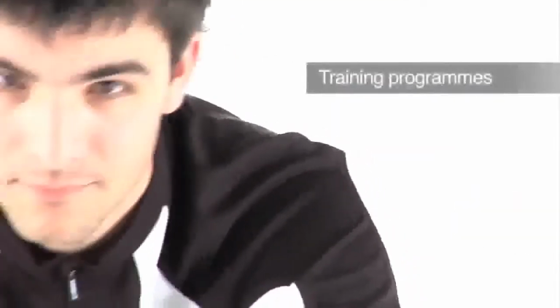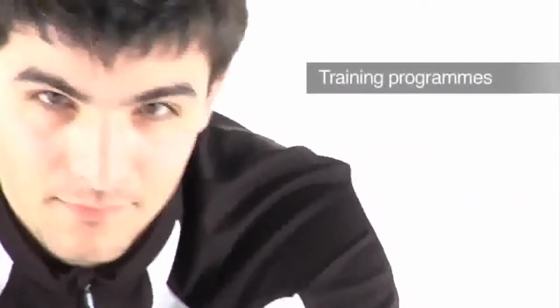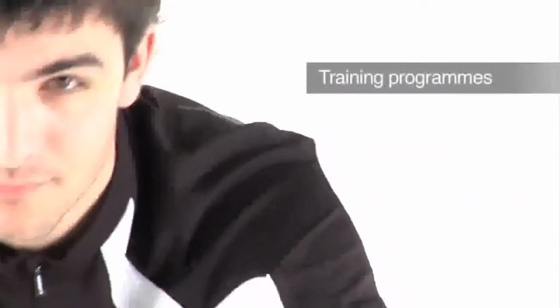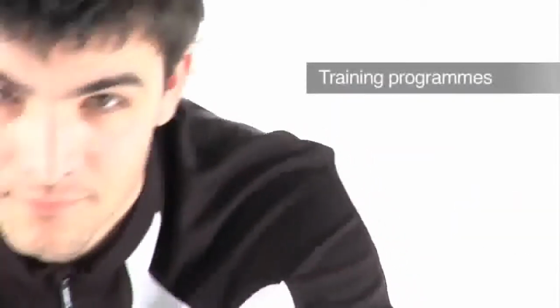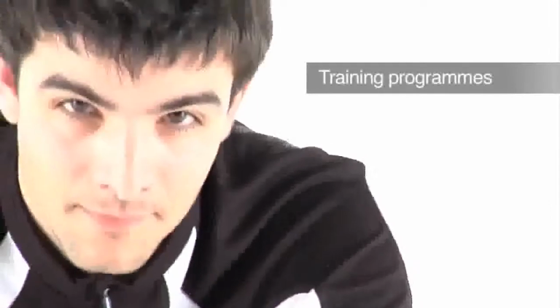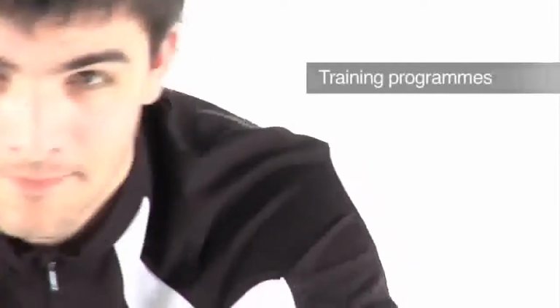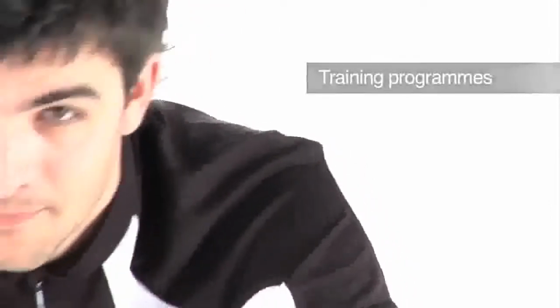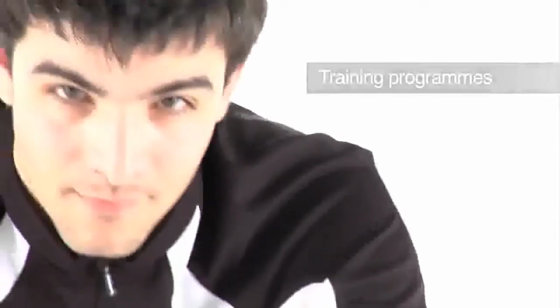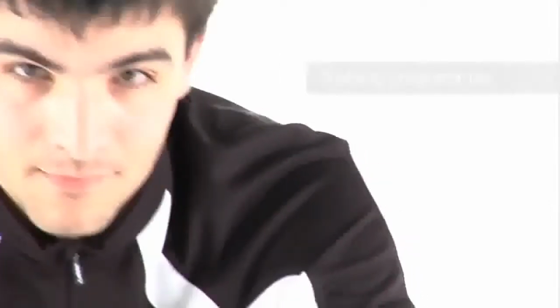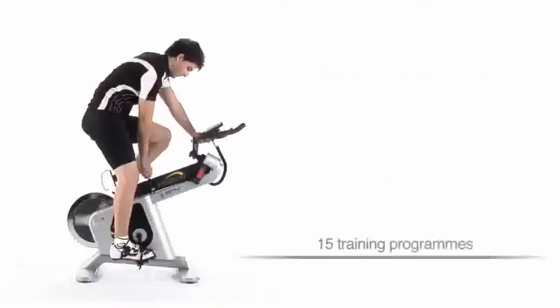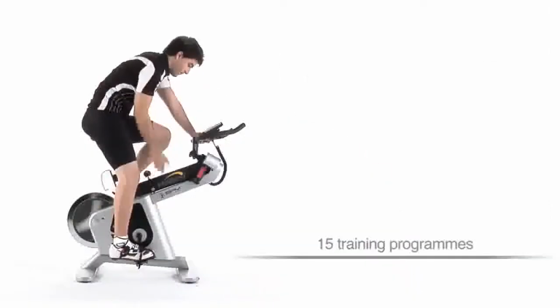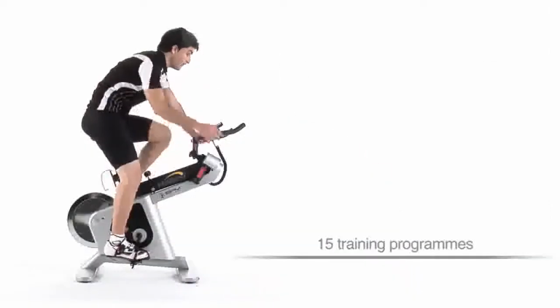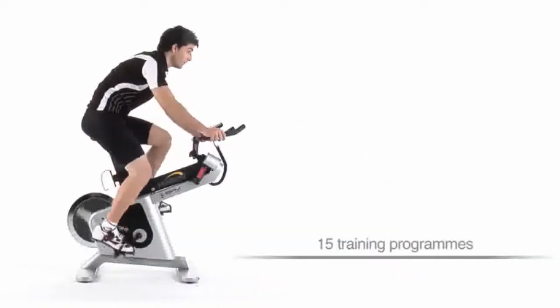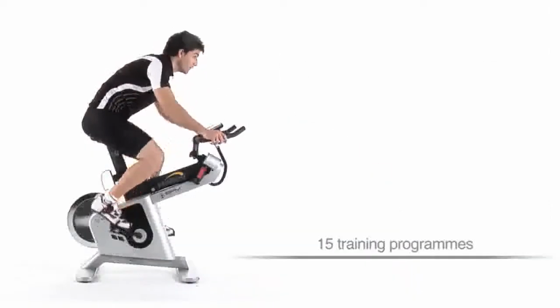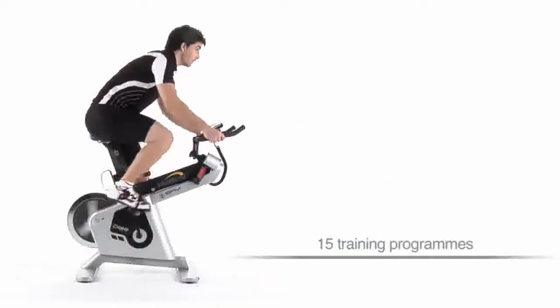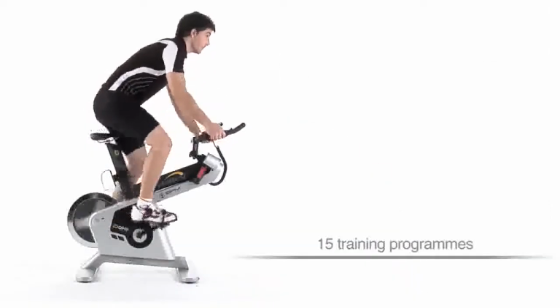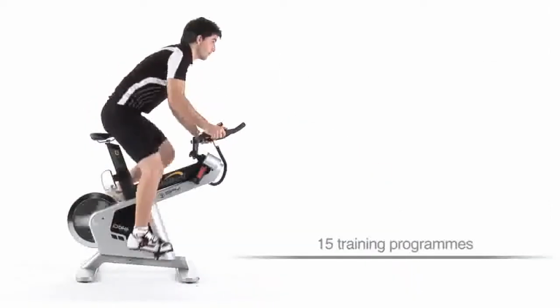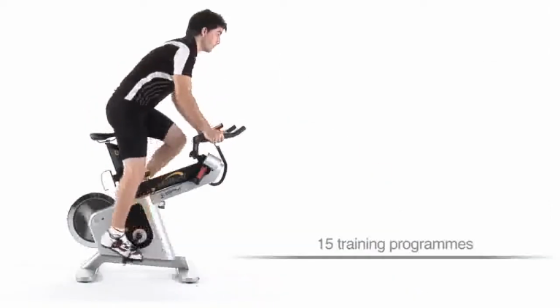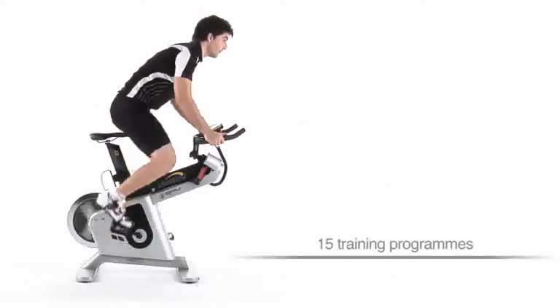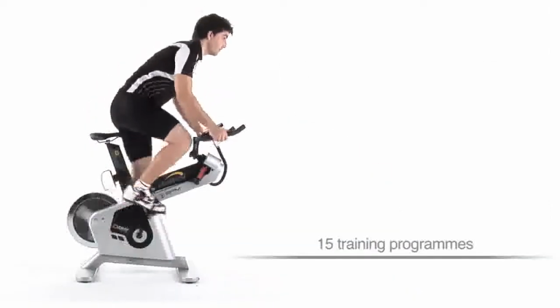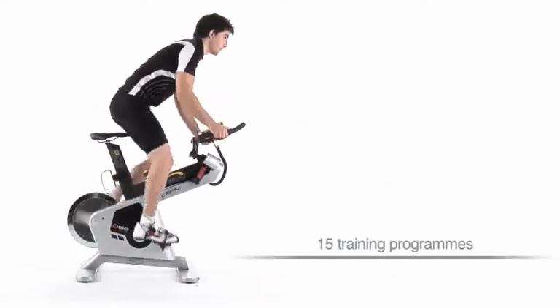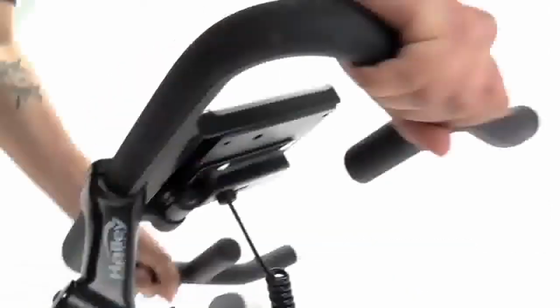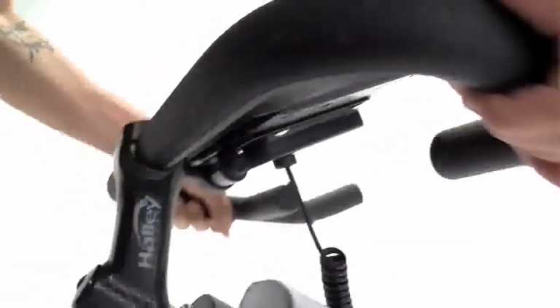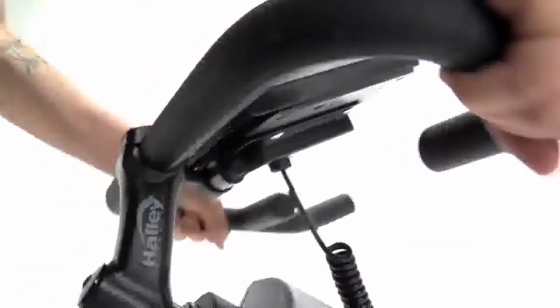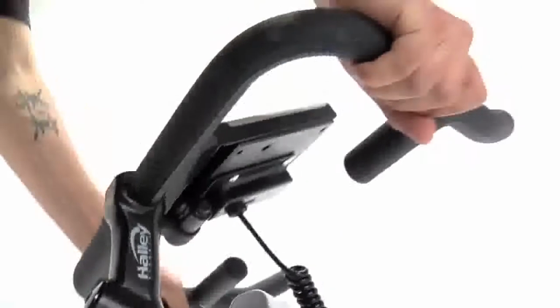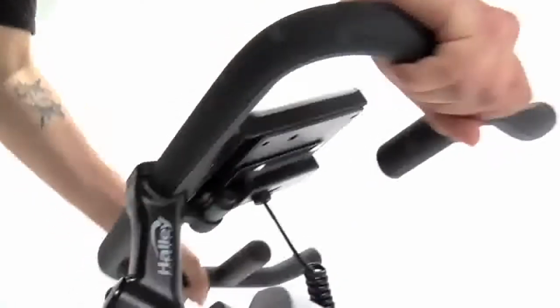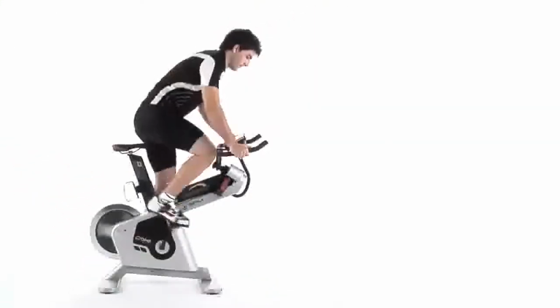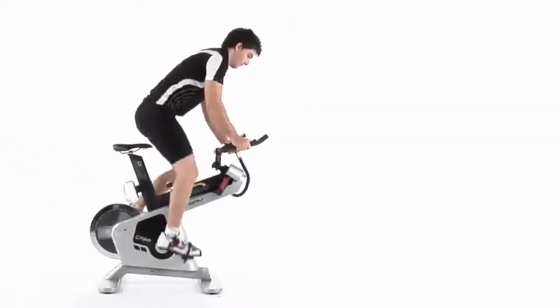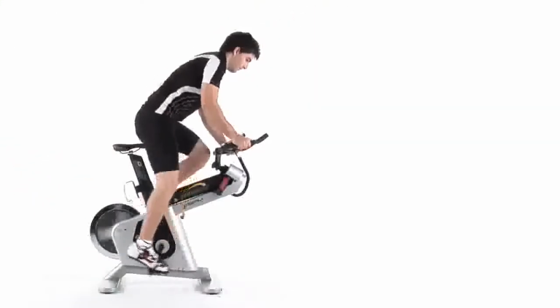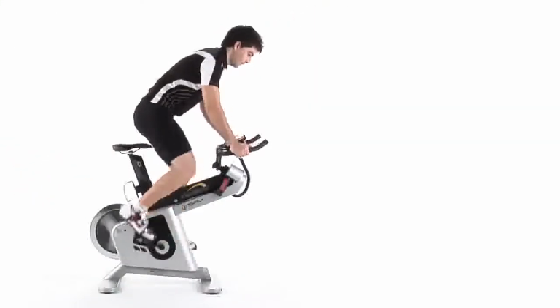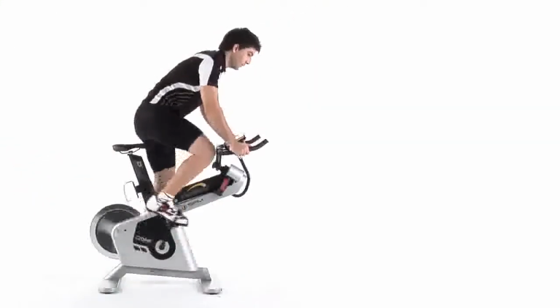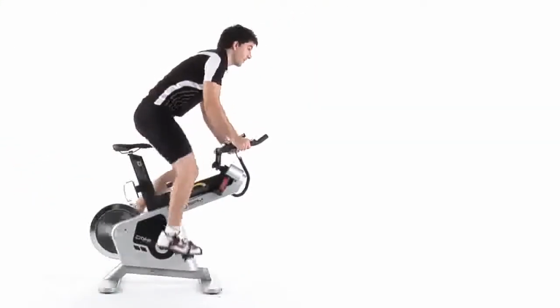Training programs. The bicycle has 15 different training programs including four user designable programs.